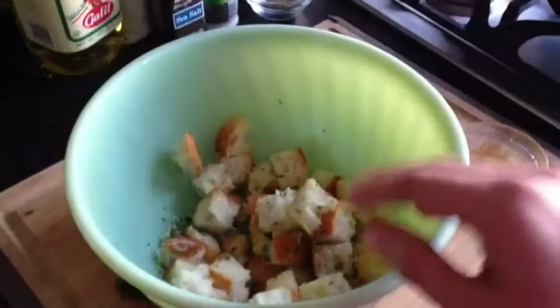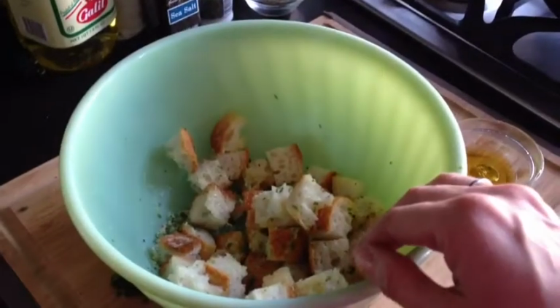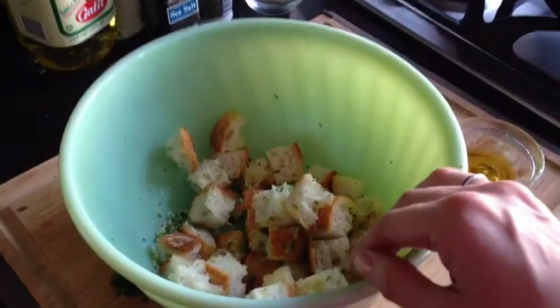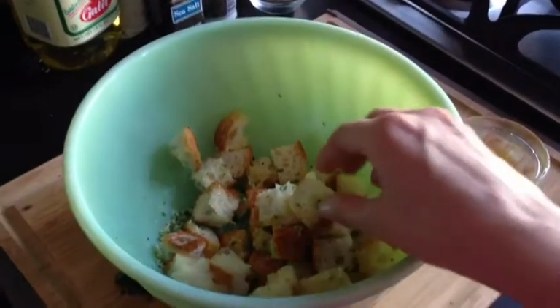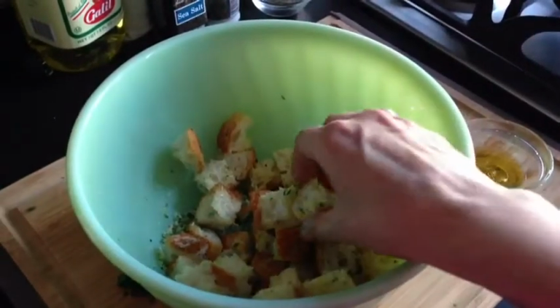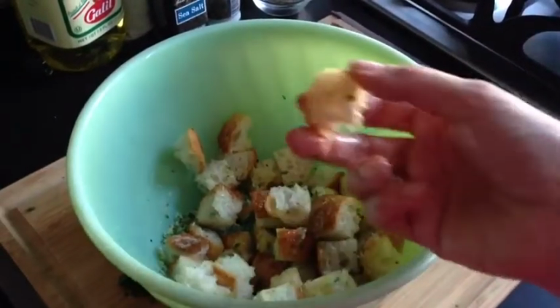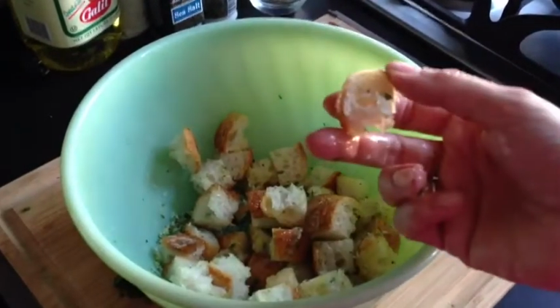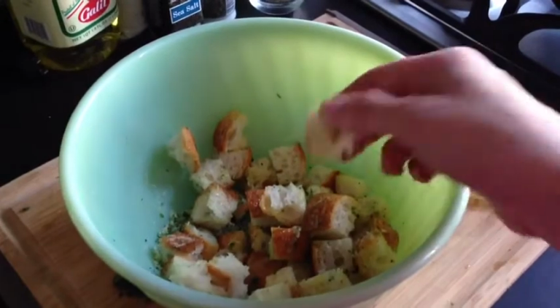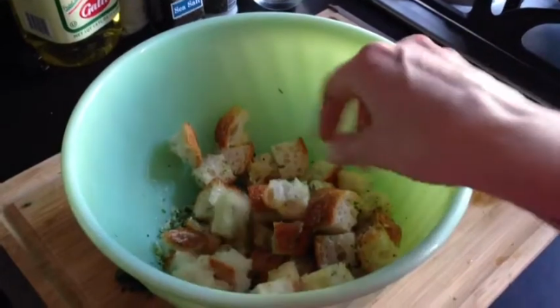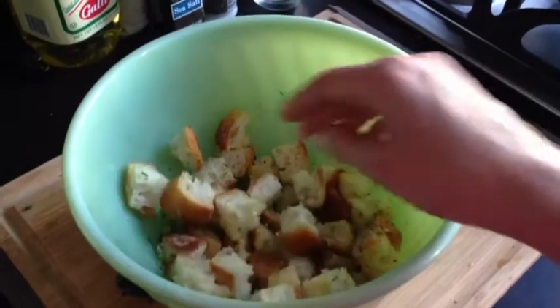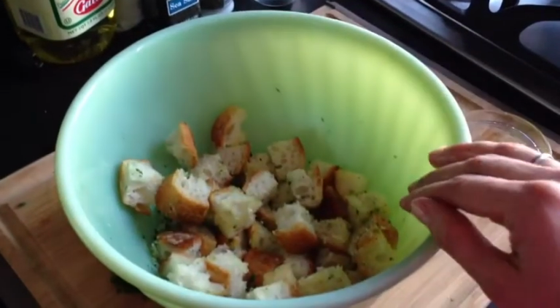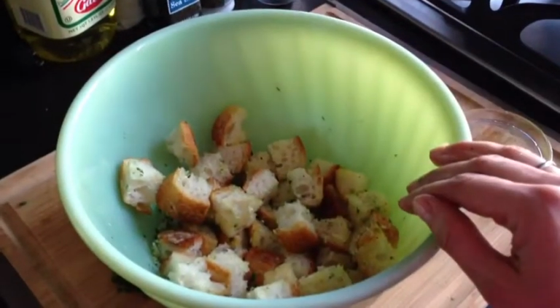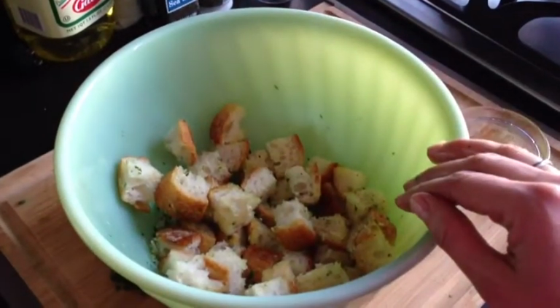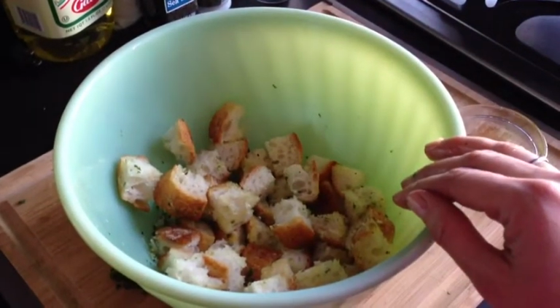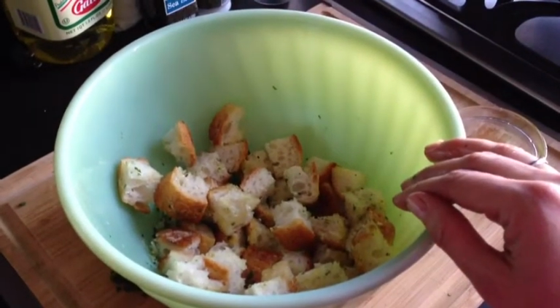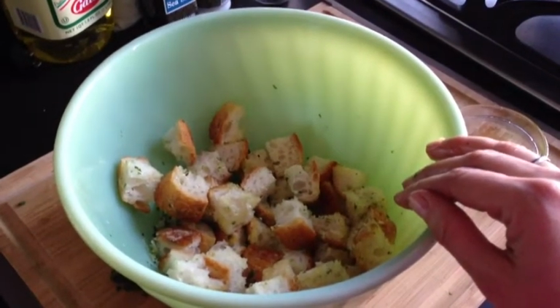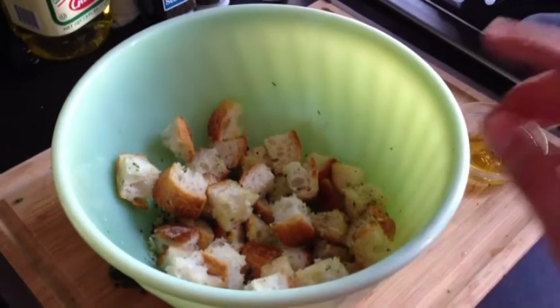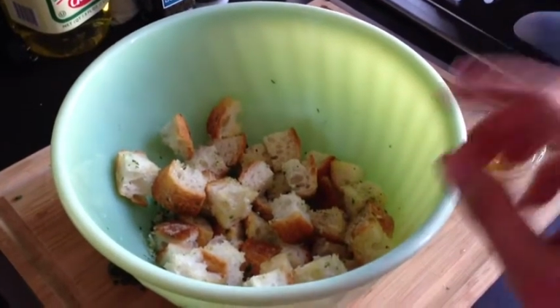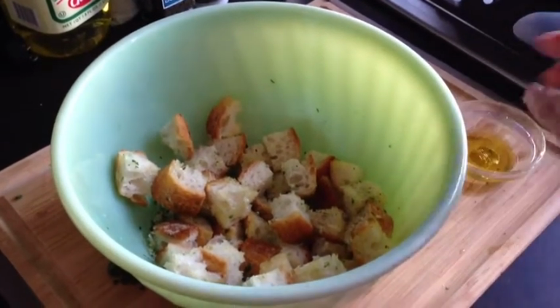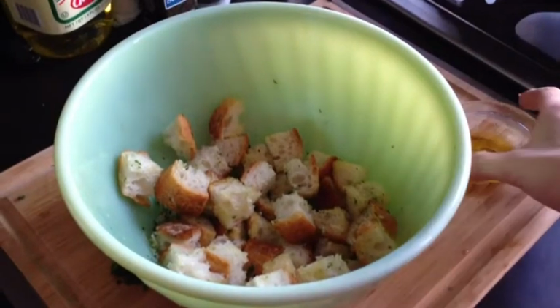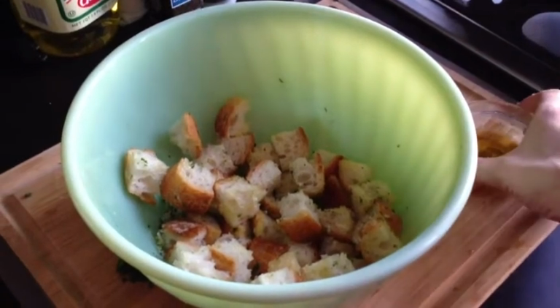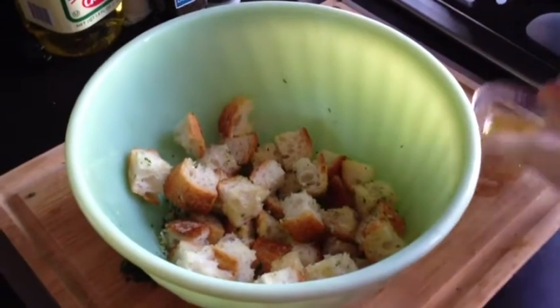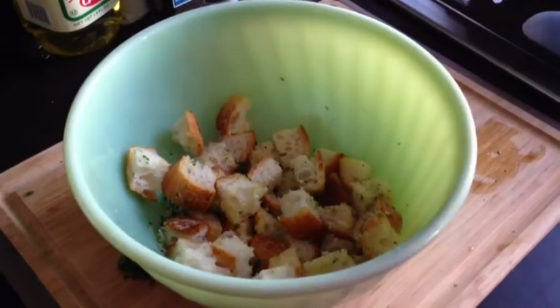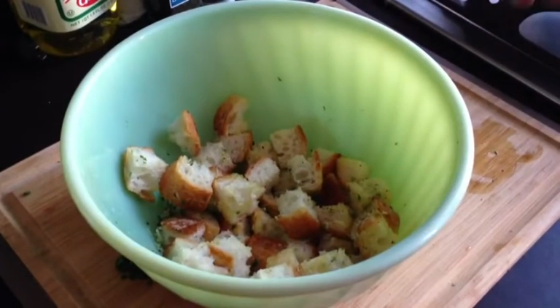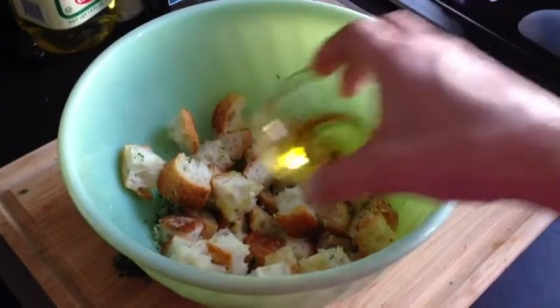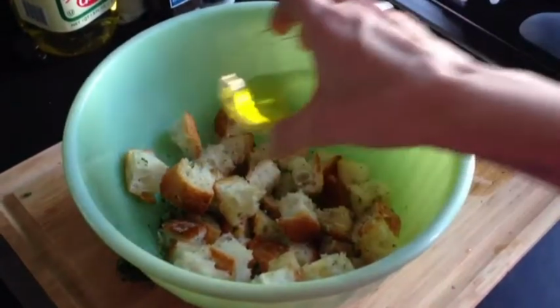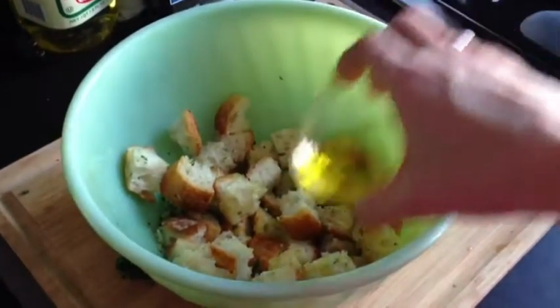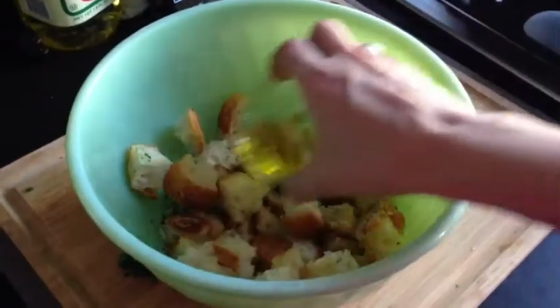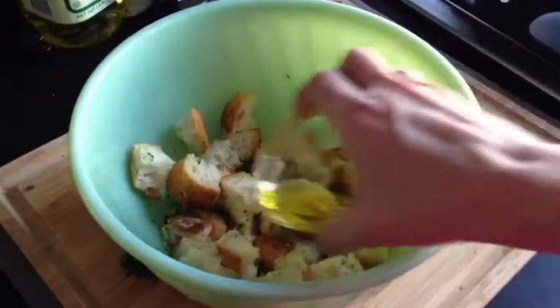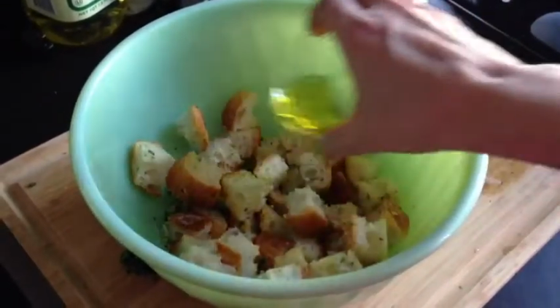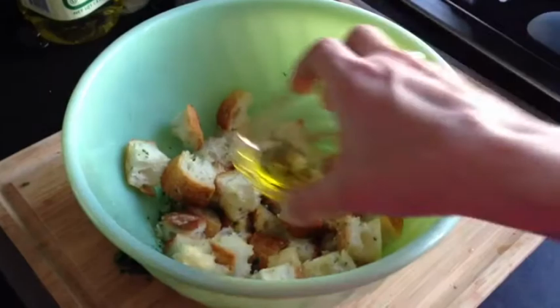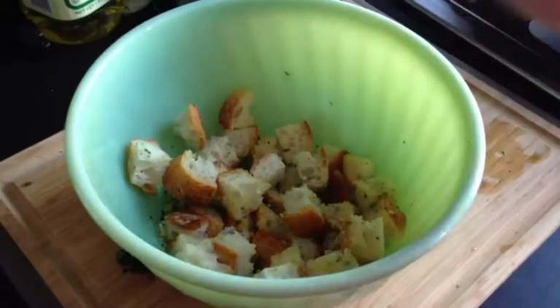In this bowl I have two cups of day-old bread that I cut into cubes, one teaspoon of fresh top parsley, two tablespoons of grated parmesan cheese, and a little bit of fresh cracked black pepper. And I'm going to drizzle in about one tablespoon of olive oil.